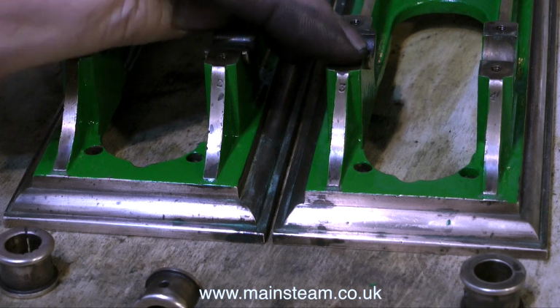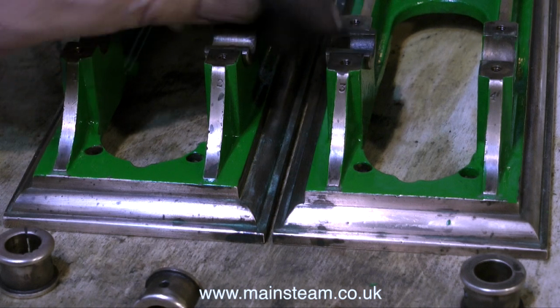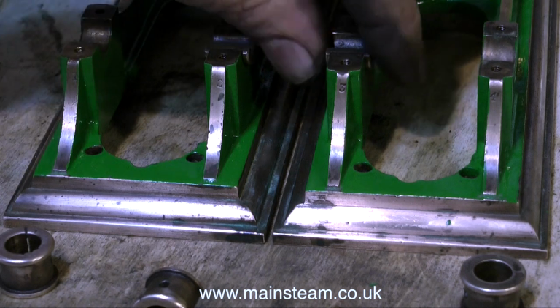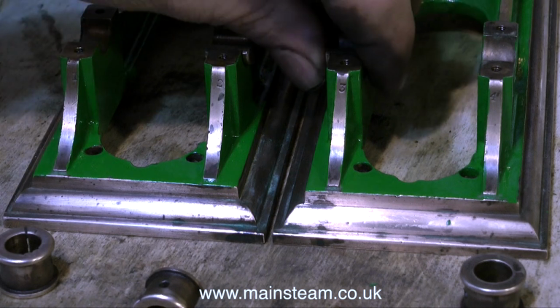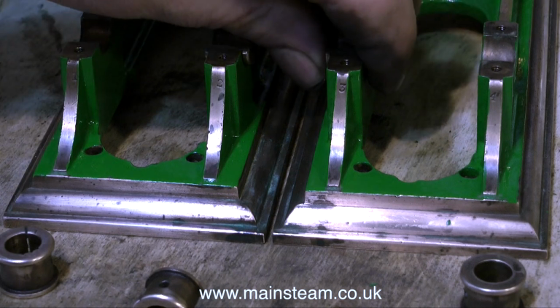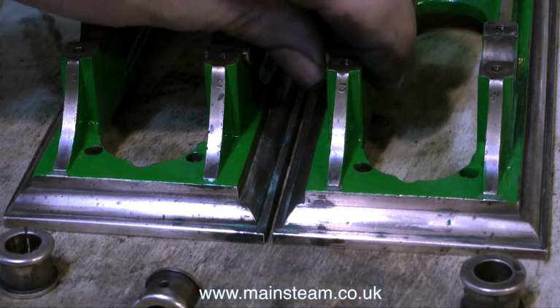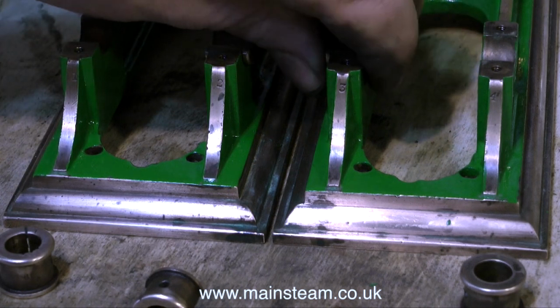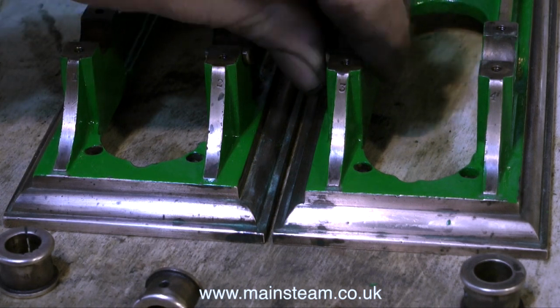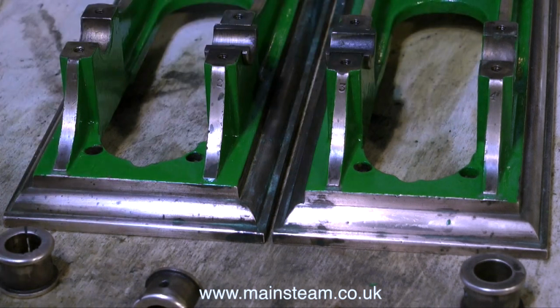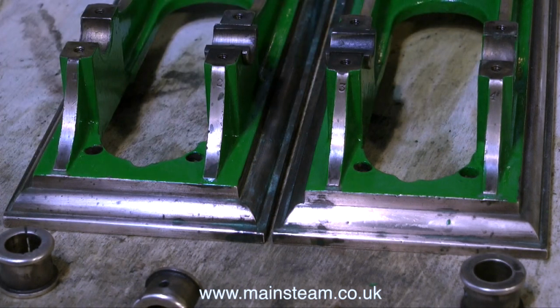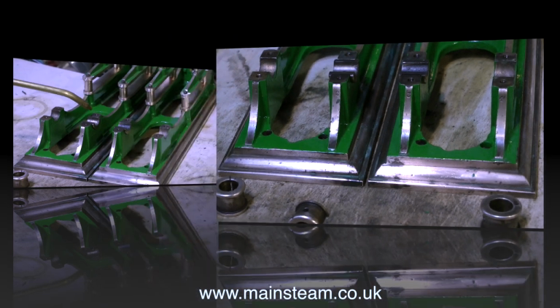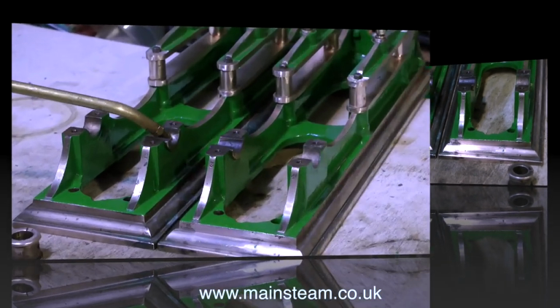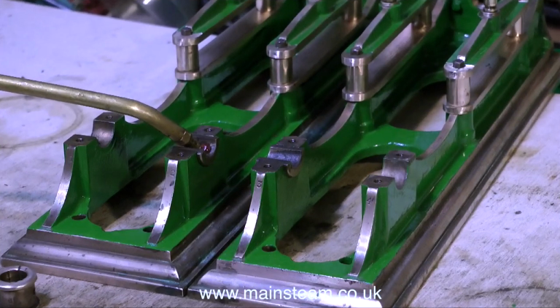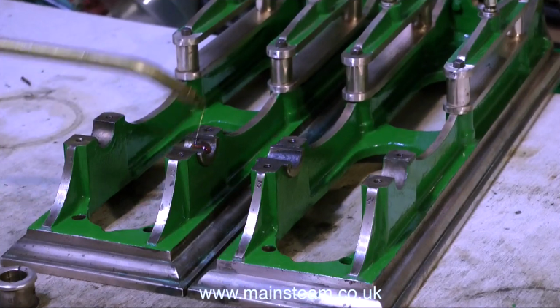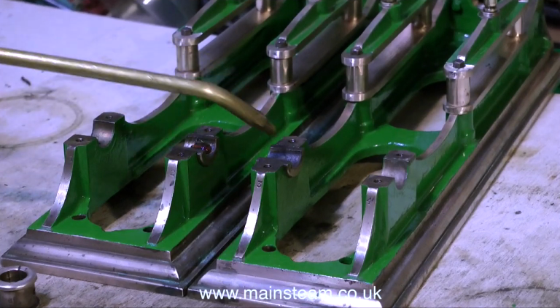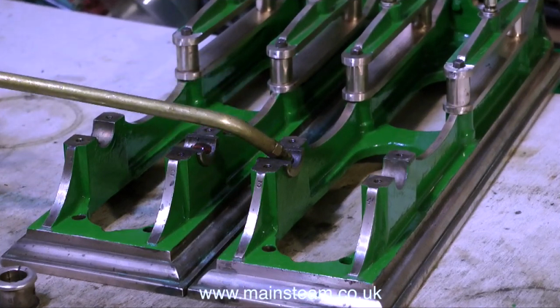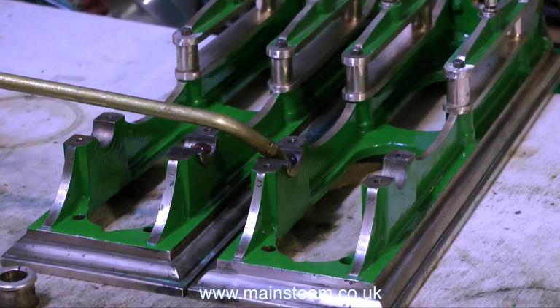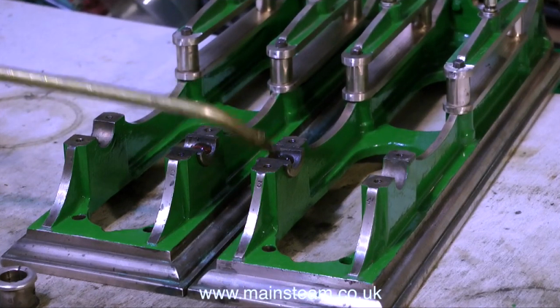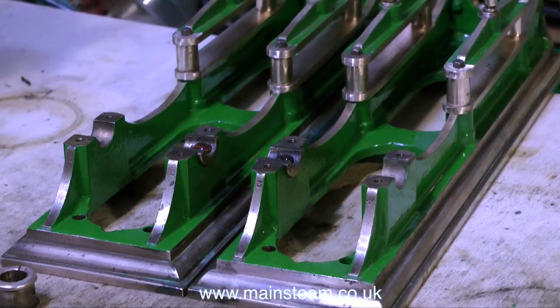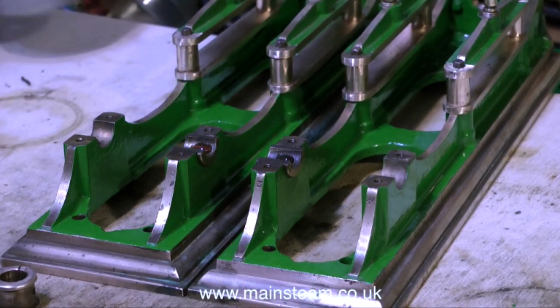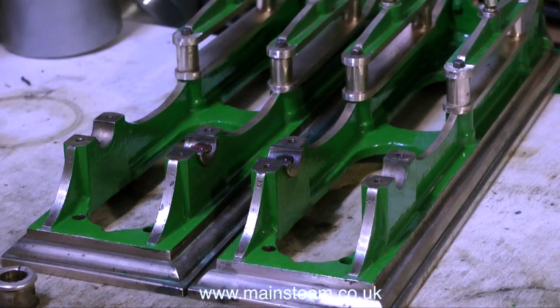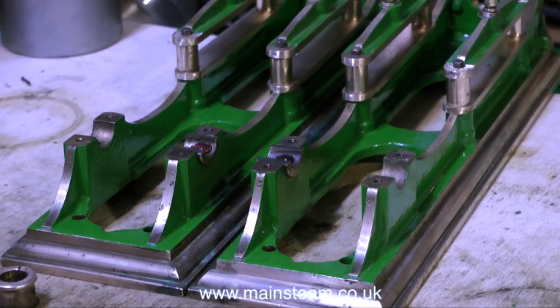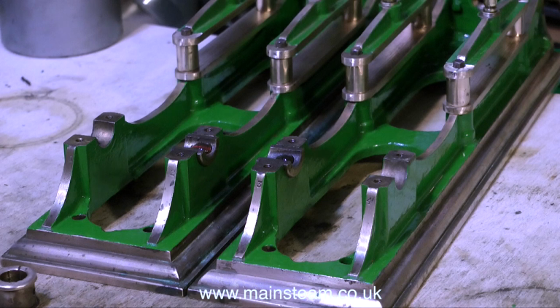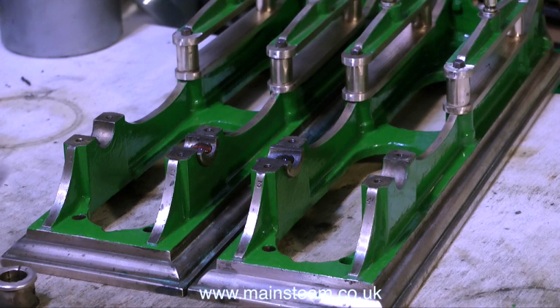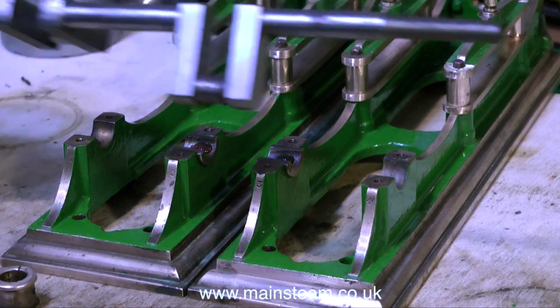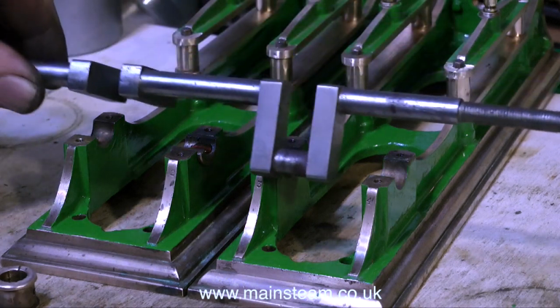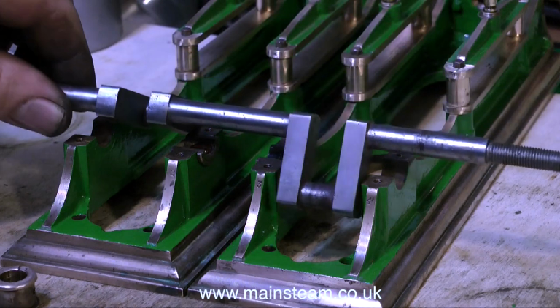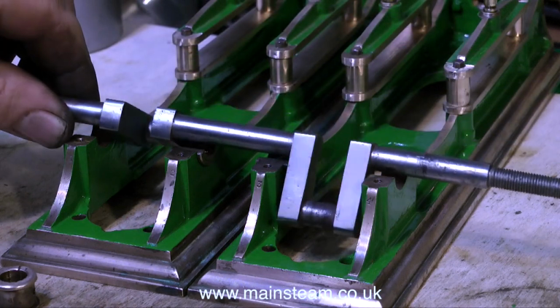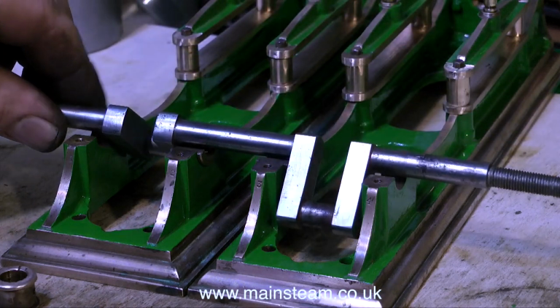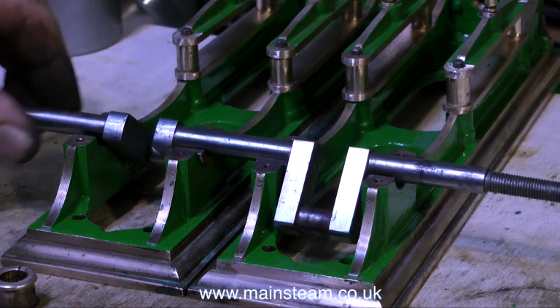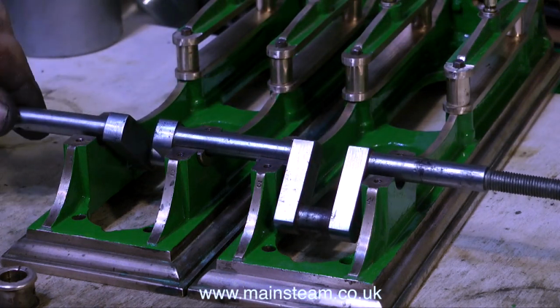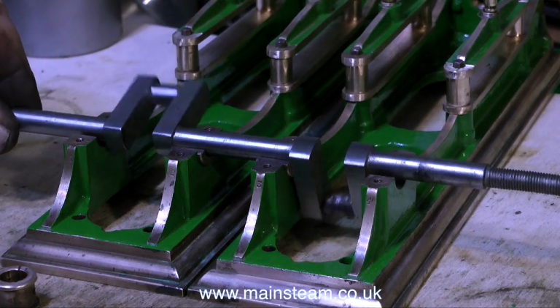Even though I'm not showing this on the video, I tried the bearing parts in different places and they still fitted perfectly. So with the bottom half of the main bearing shells in place, a spot of oil on each of them and I can sit the crankshaft across them.